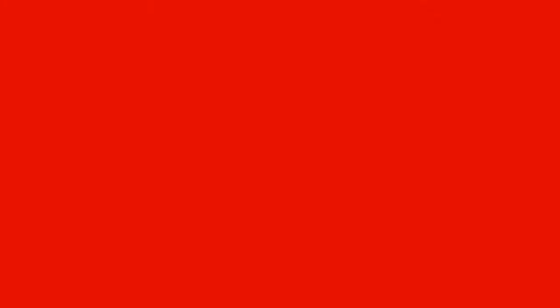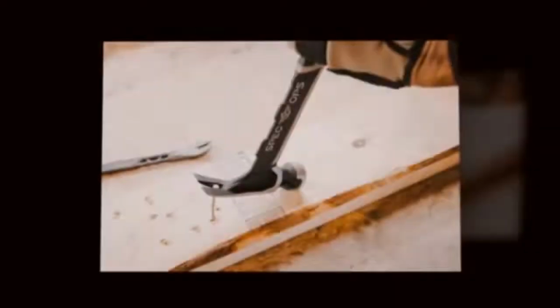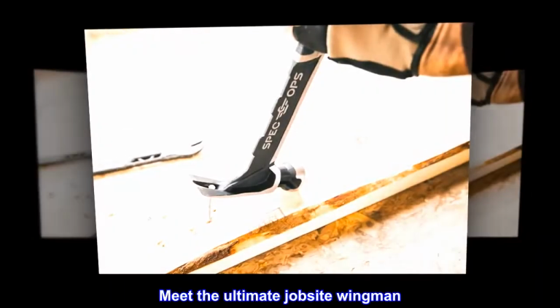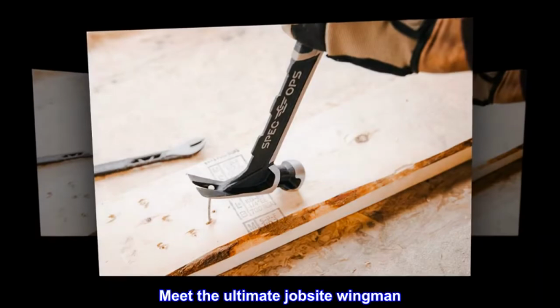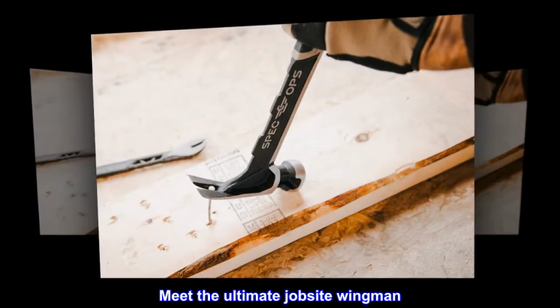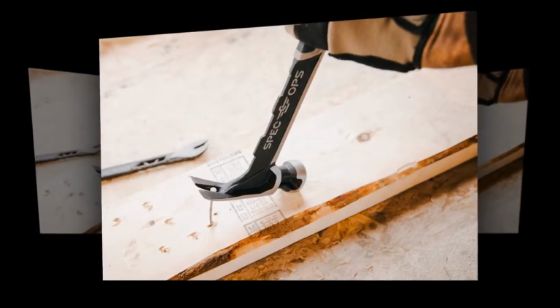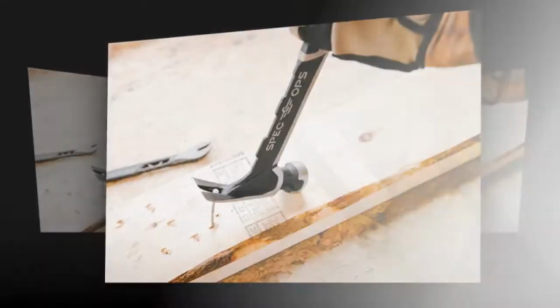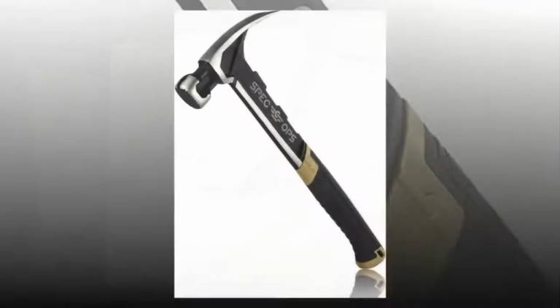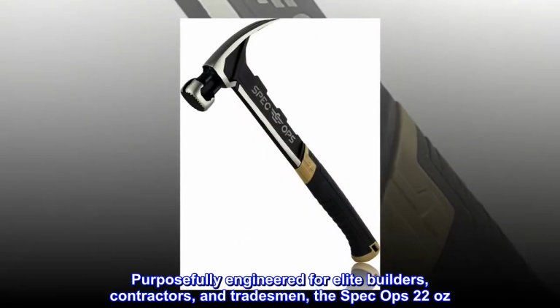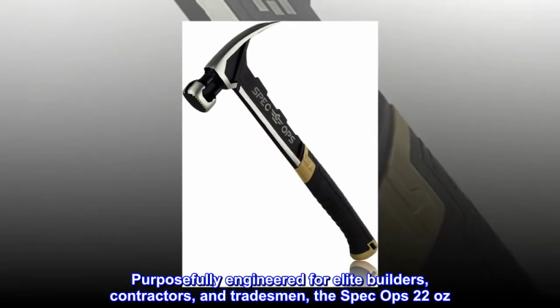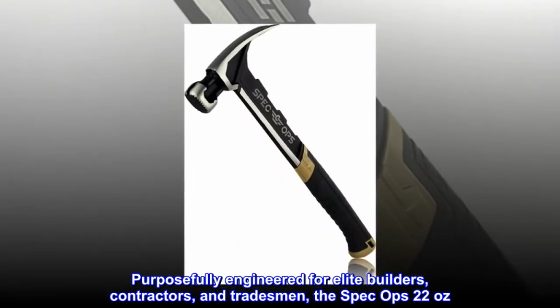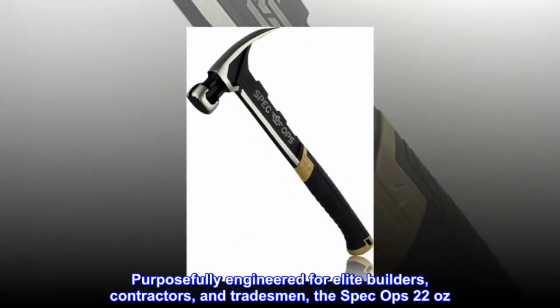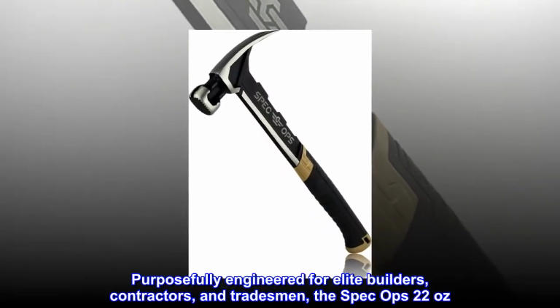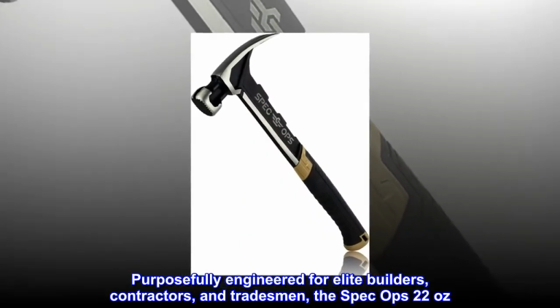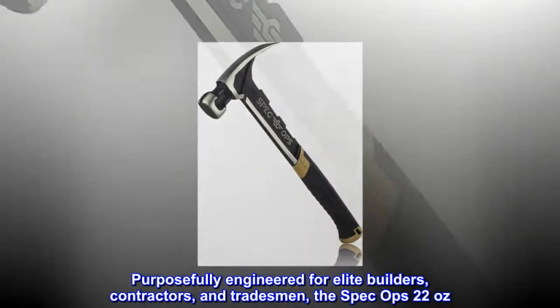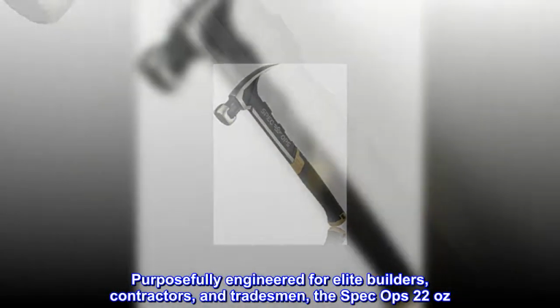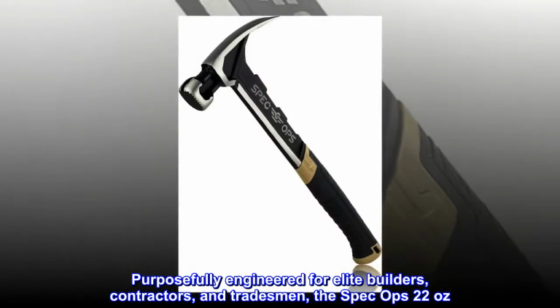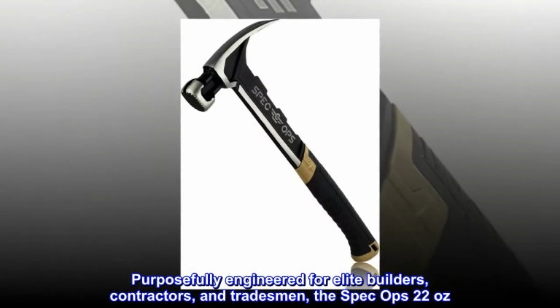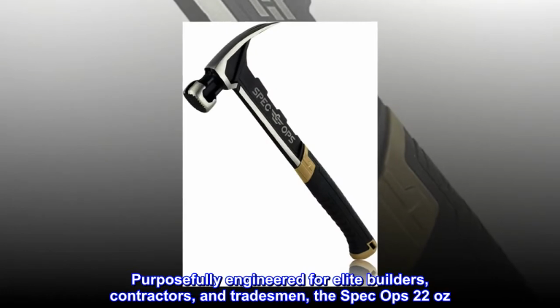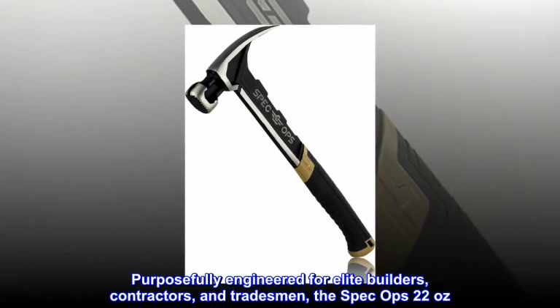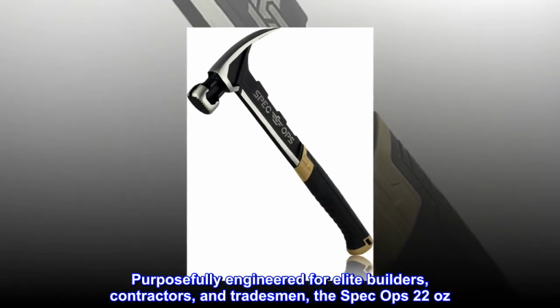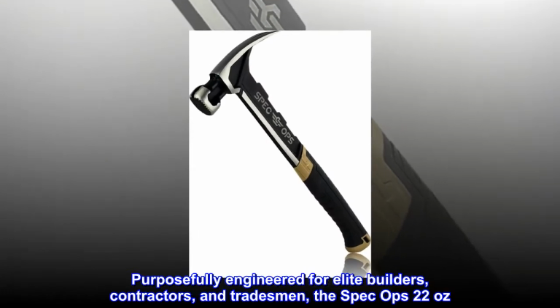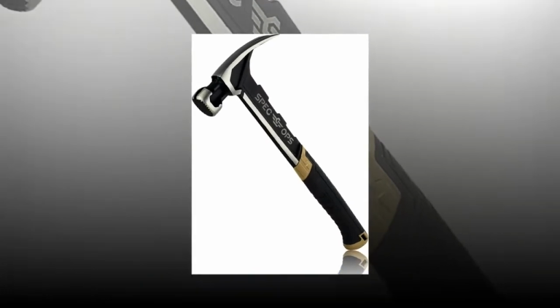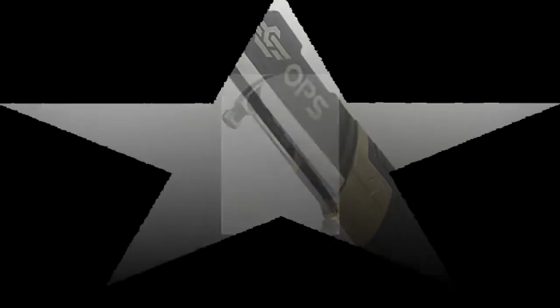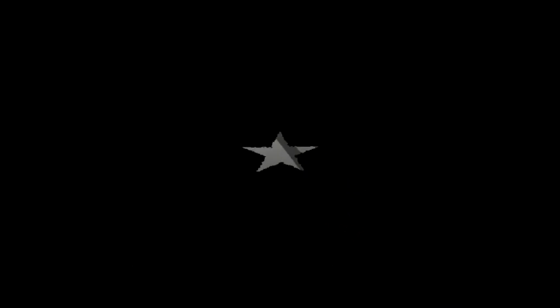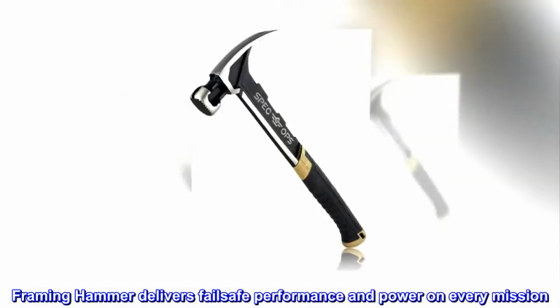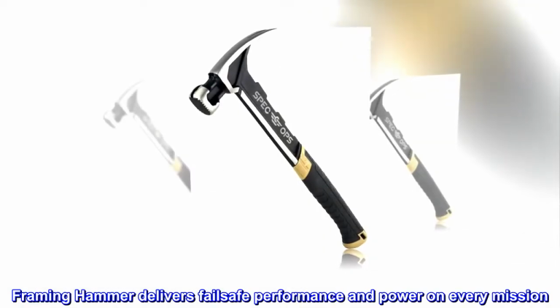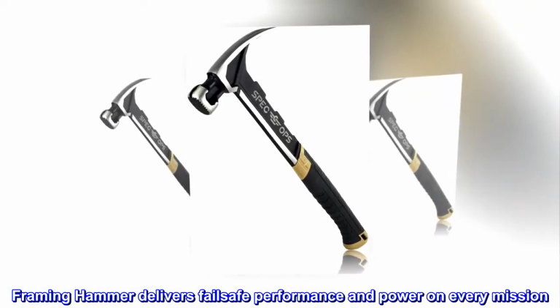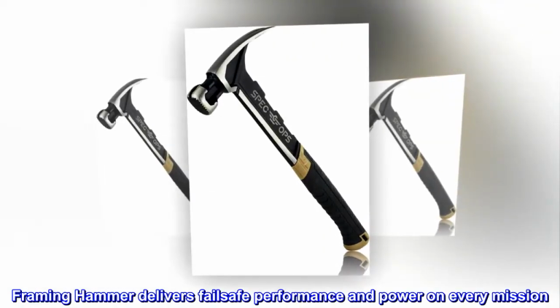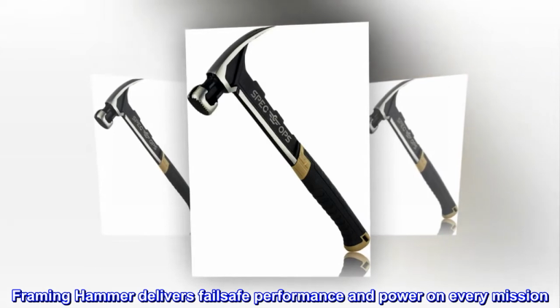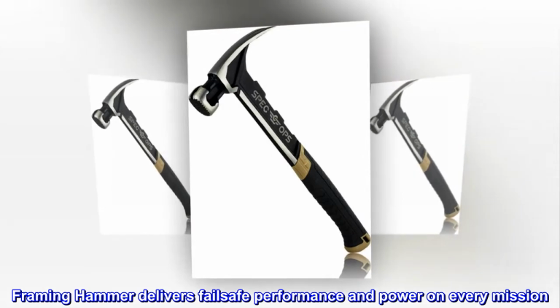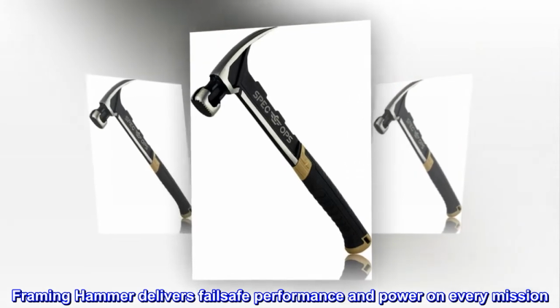Meet the ultimate jobsite wingman. Purposefully engineered for elite builders, contractors, and tradesmen — the Spec Ops 22 oz Framing Hammer delivers fail-safe performance and power on every mission.